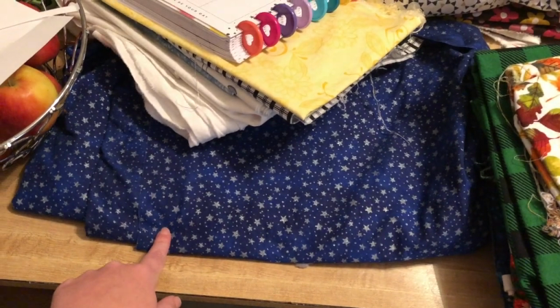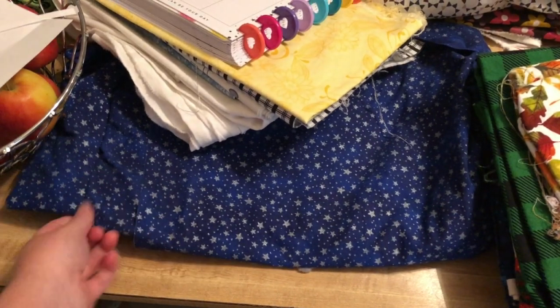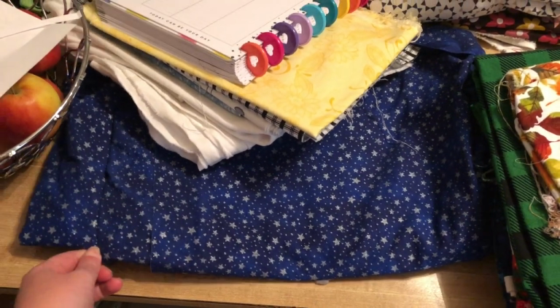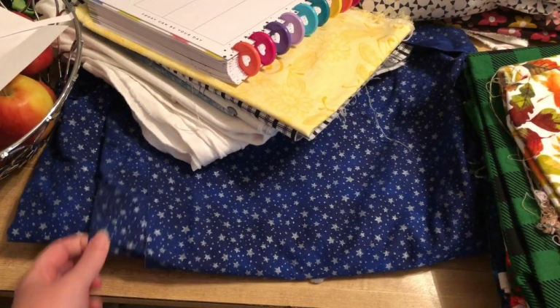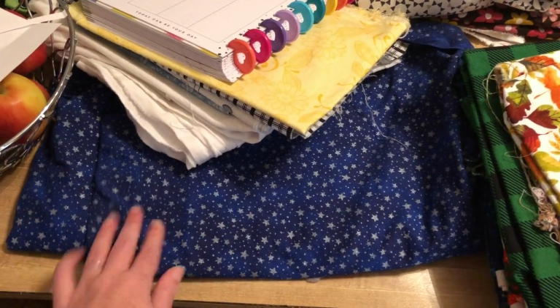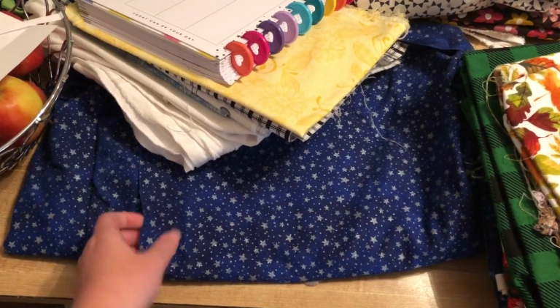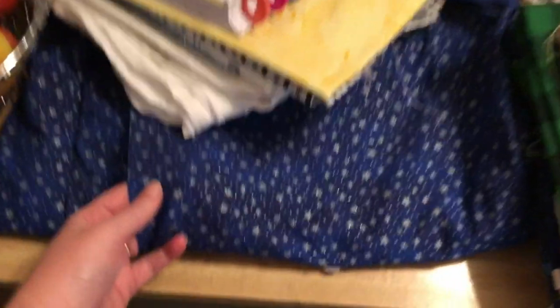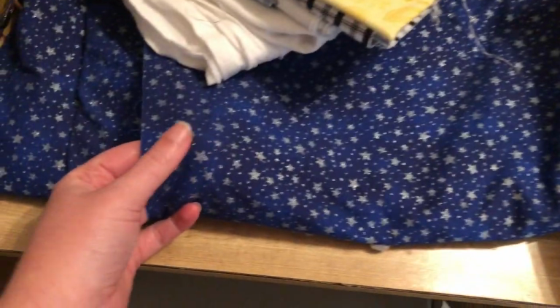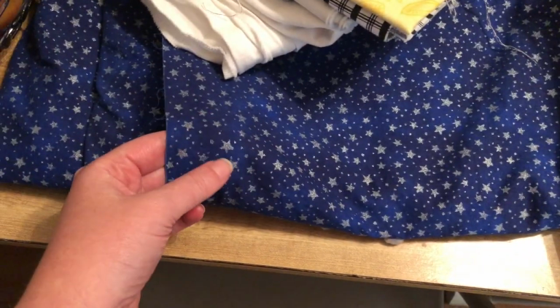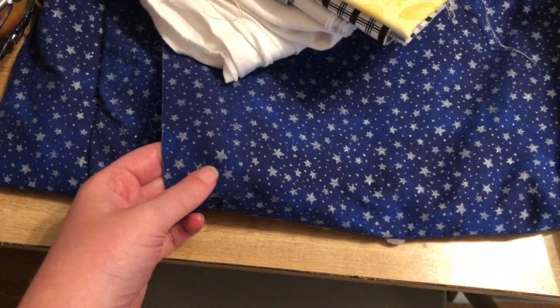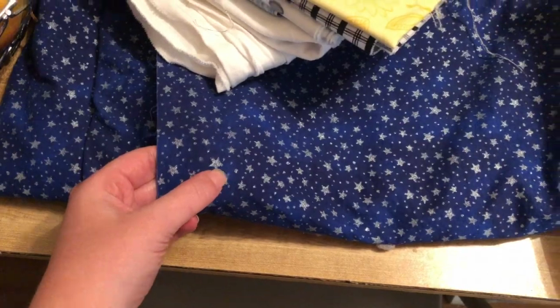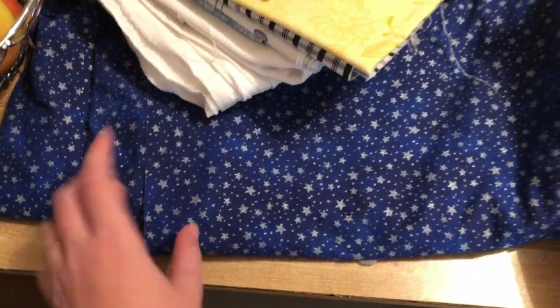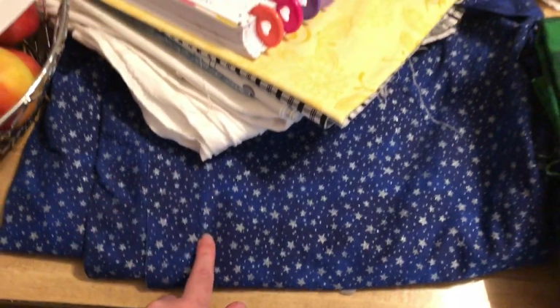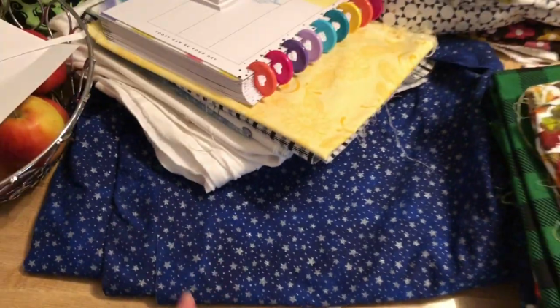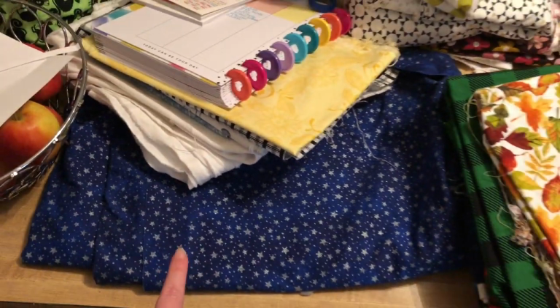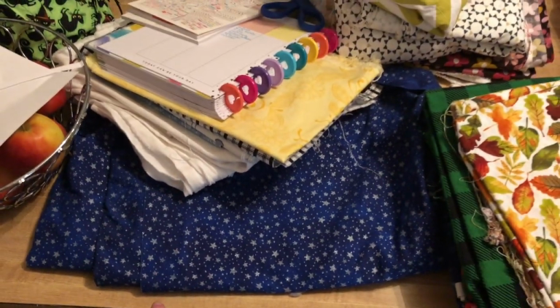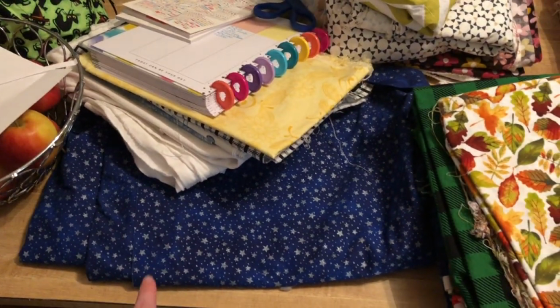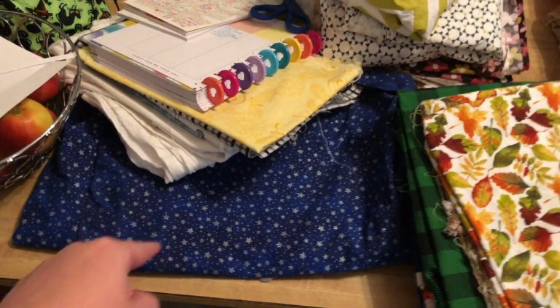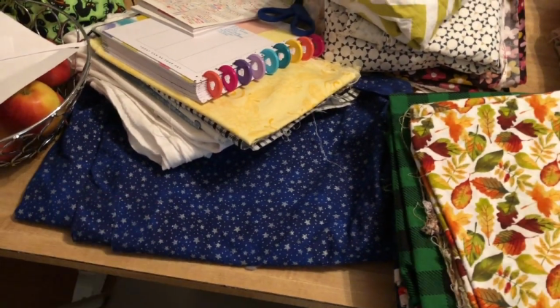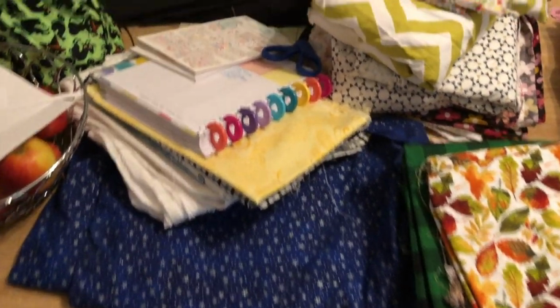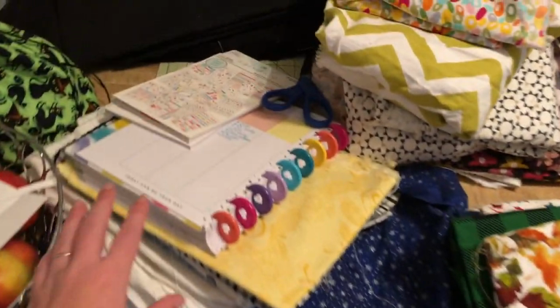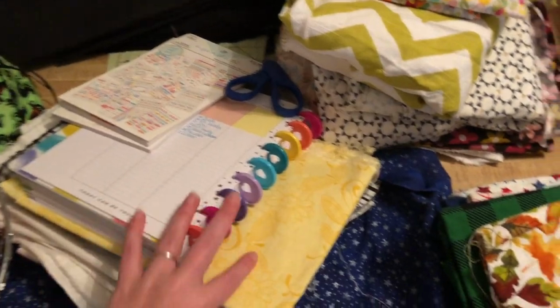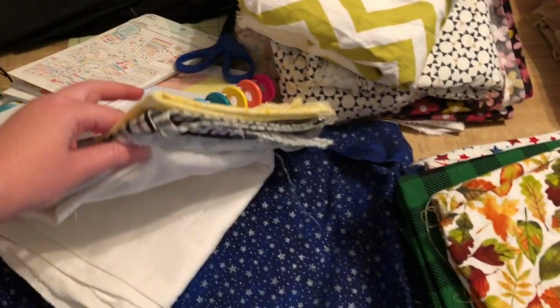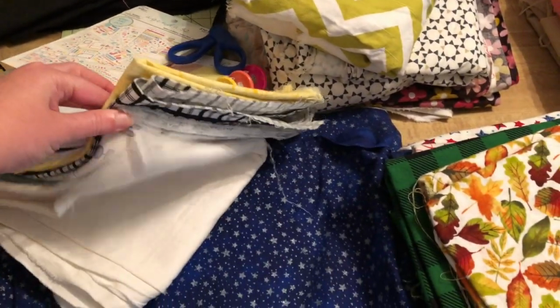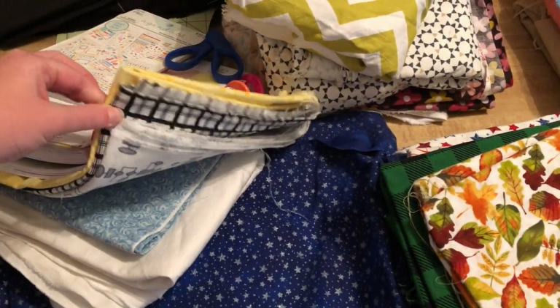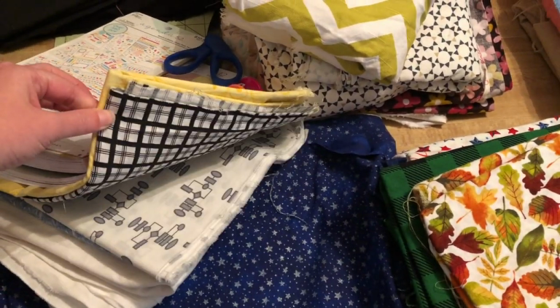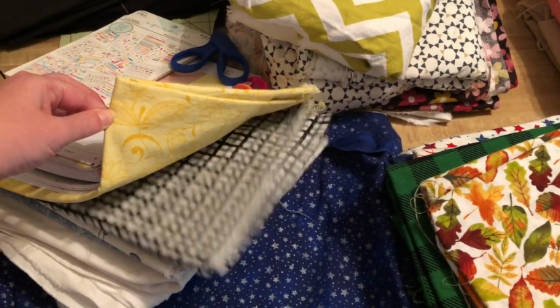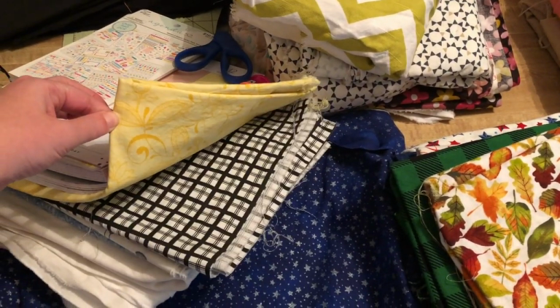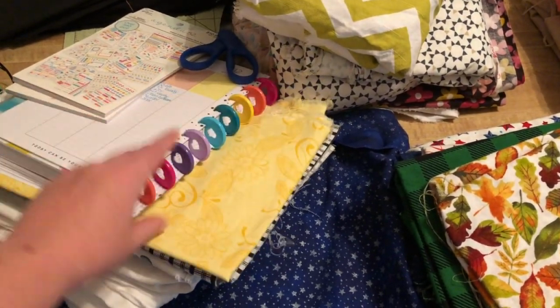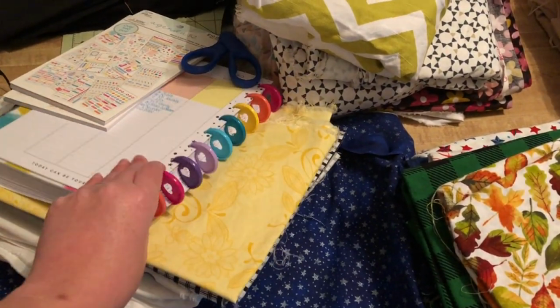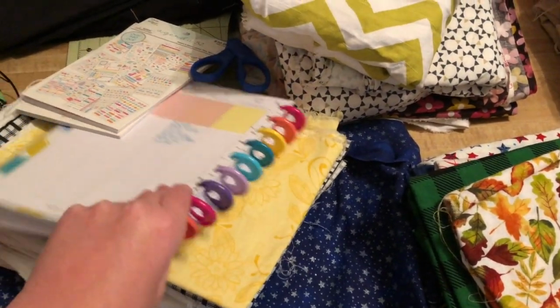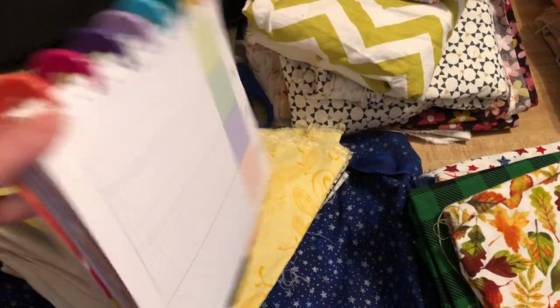I got this fabric from my local thrift store. It's been washed and cleaned. It's stars — like glittery, kind of silver — and it was three and a half yards for three dollars, so I was really excited about that. There's also a lot of fabric I've had for a while that I'm just trying to use up.